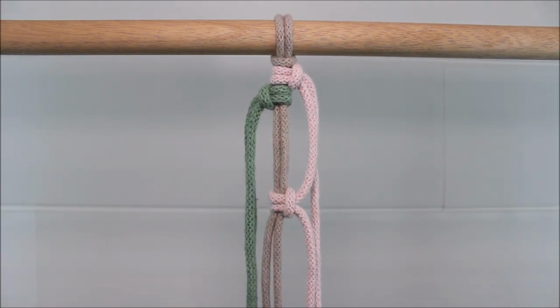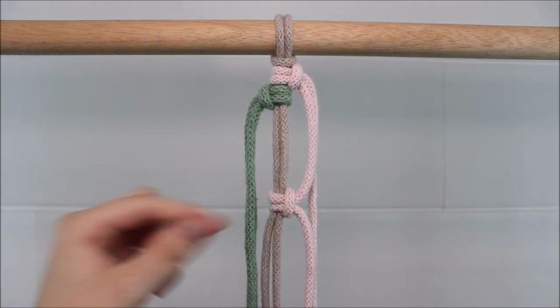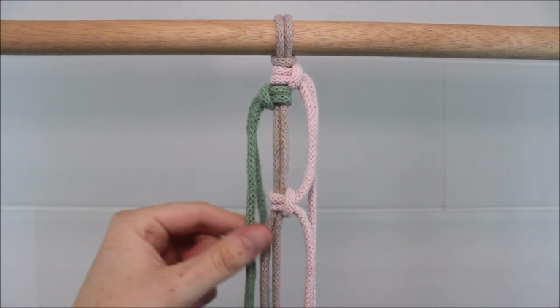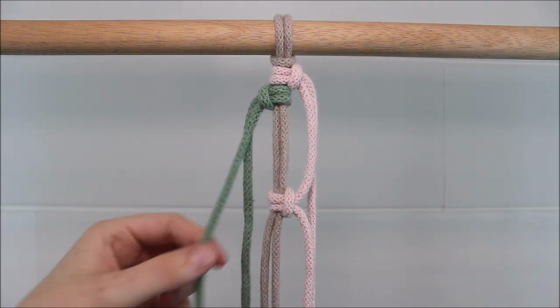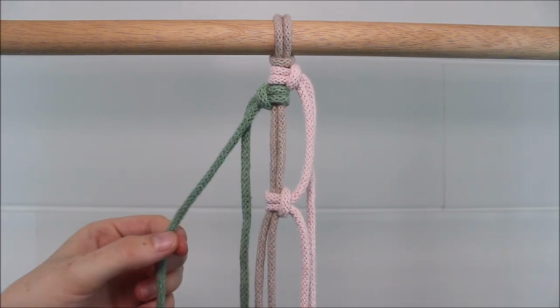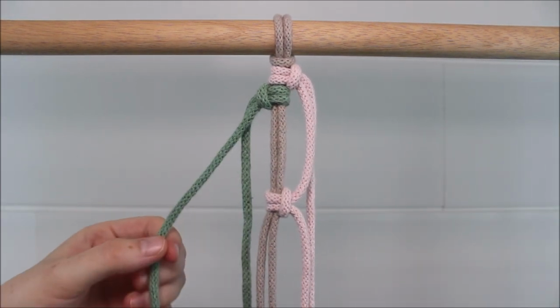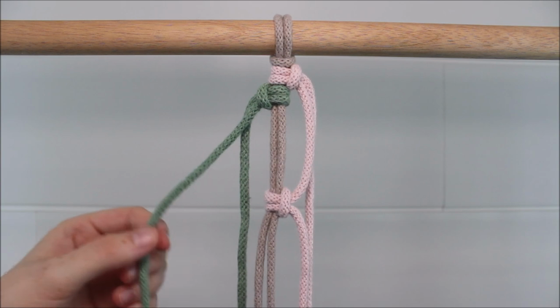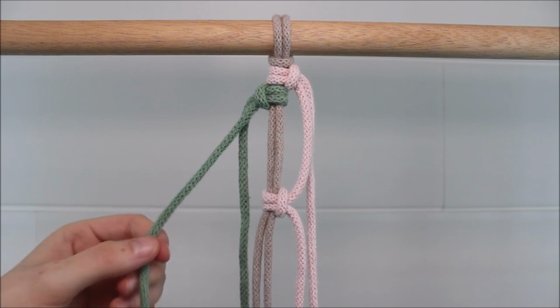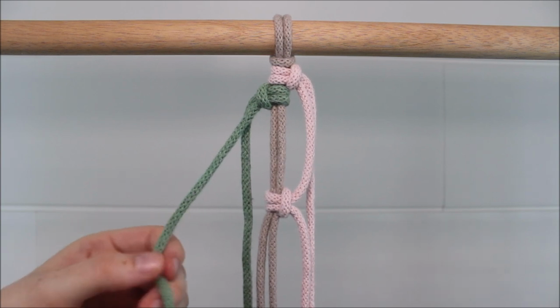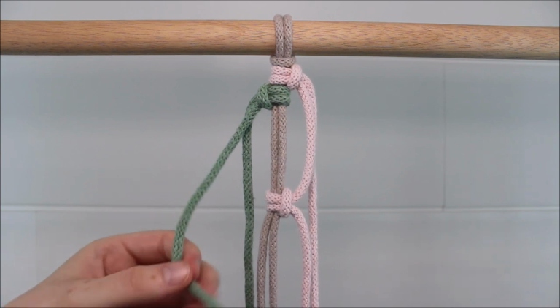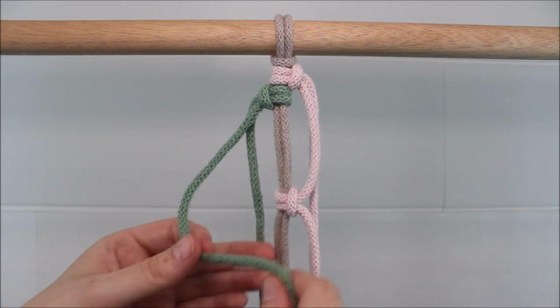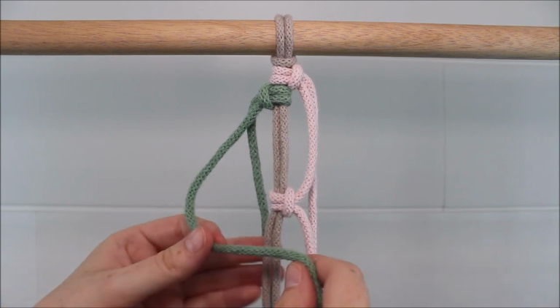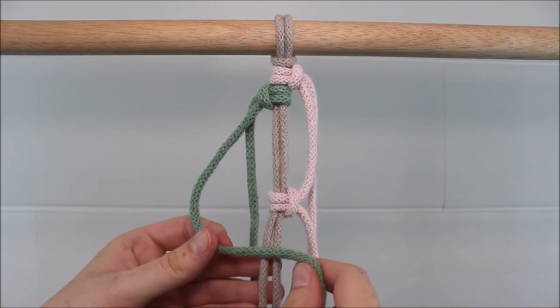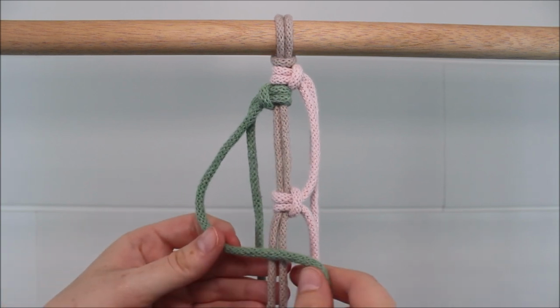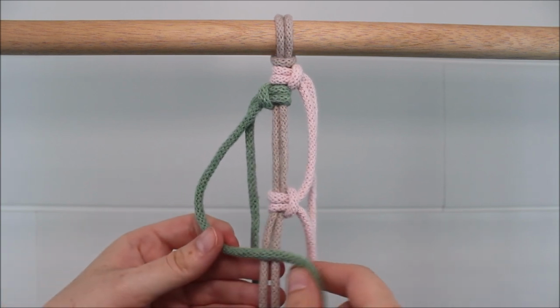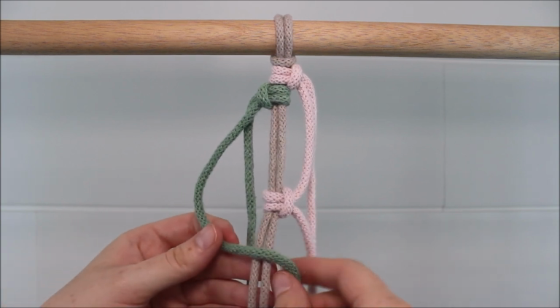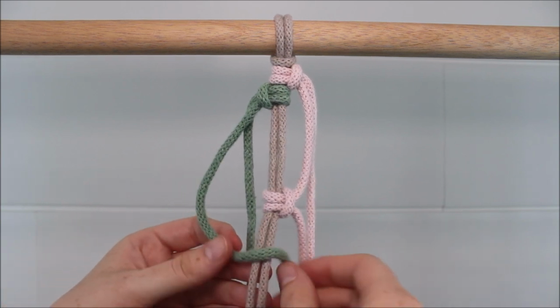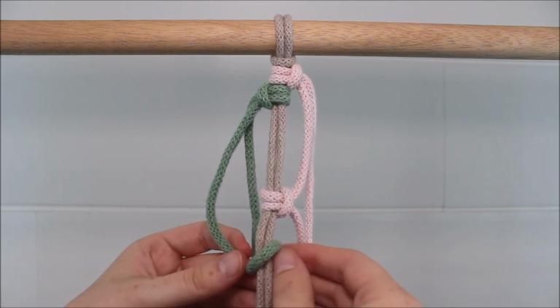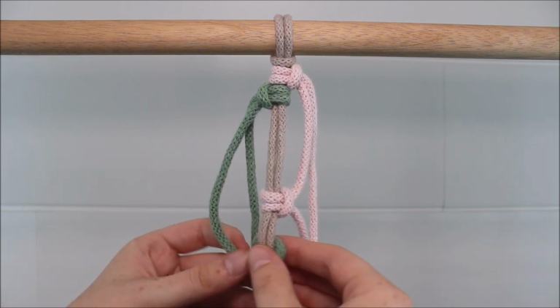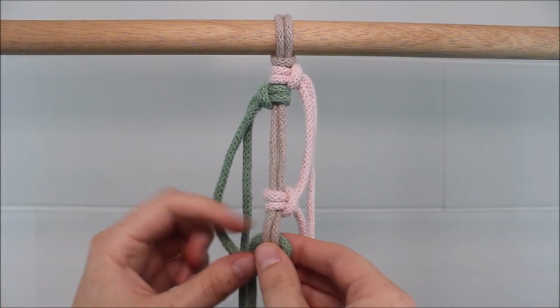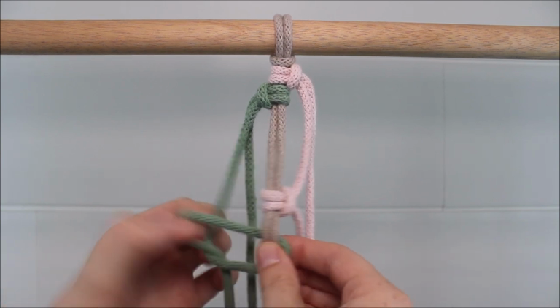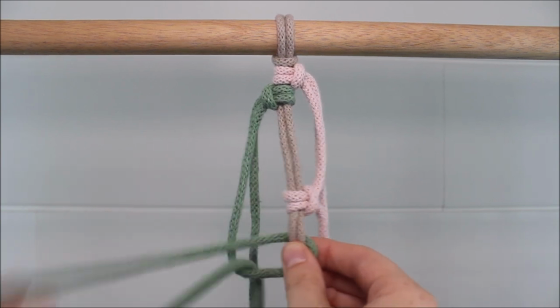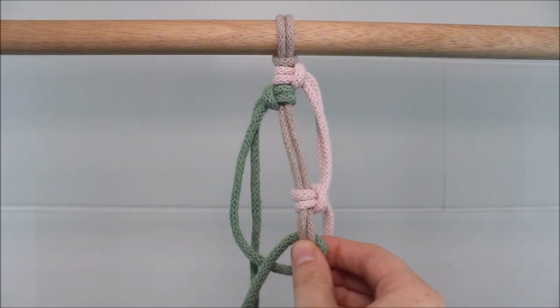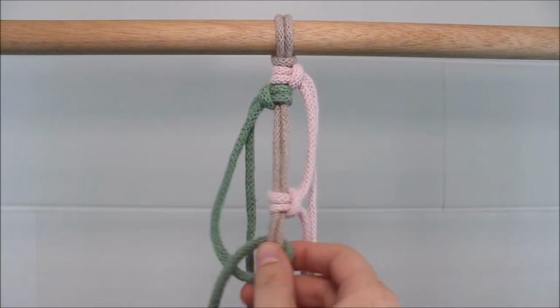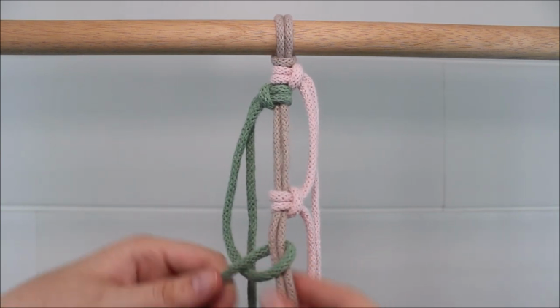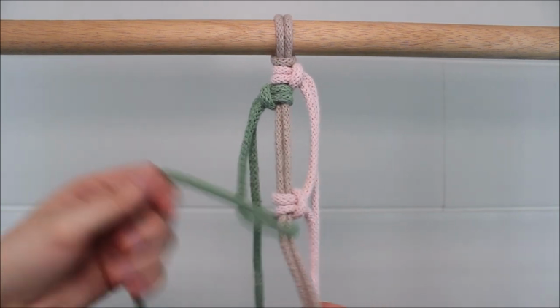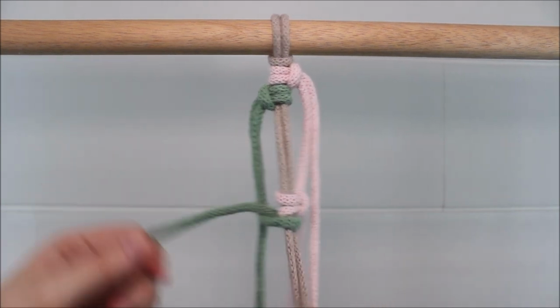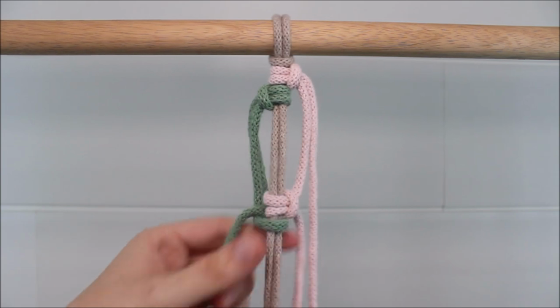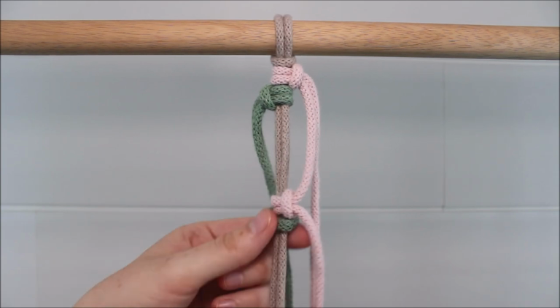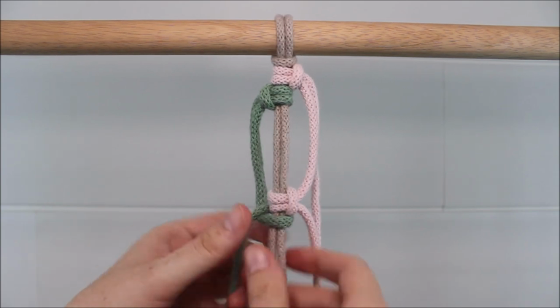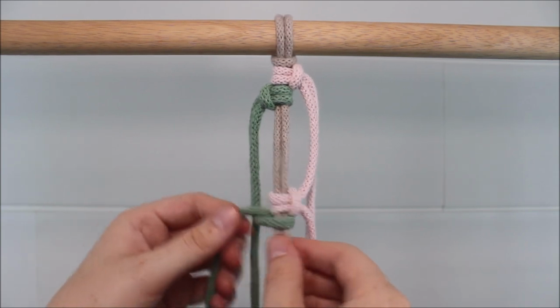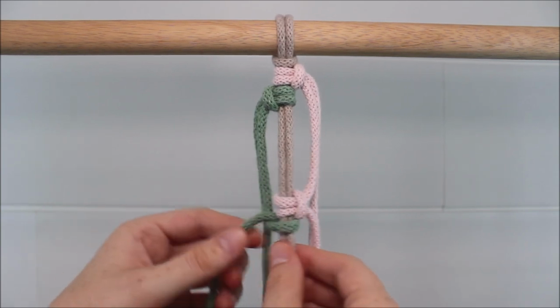Now I'm going to take the green cord here to the left and tie it the same way, right below the first vertical lark's head knot.